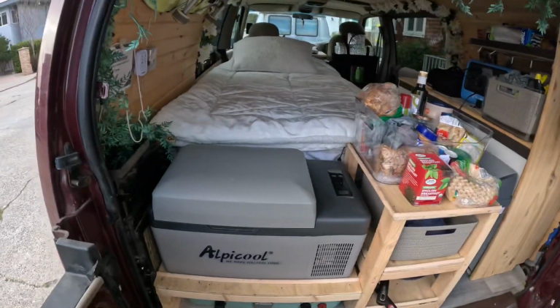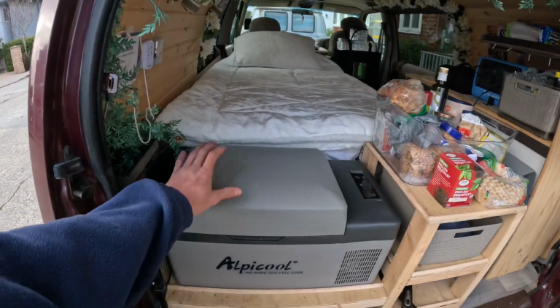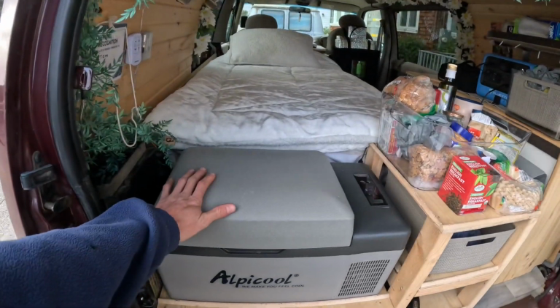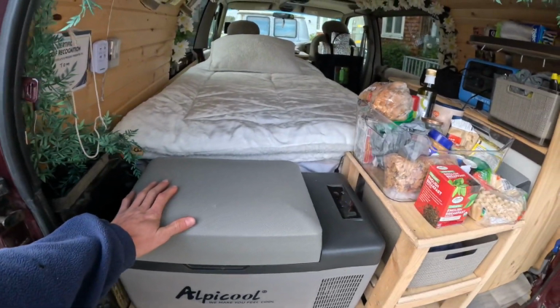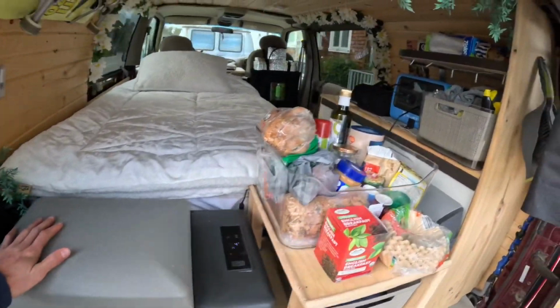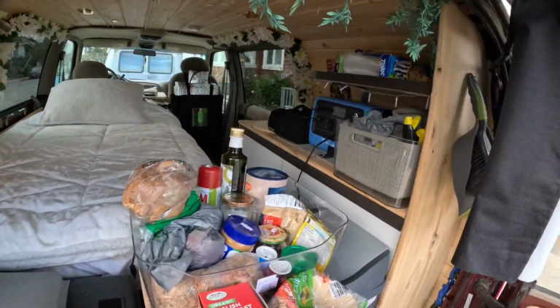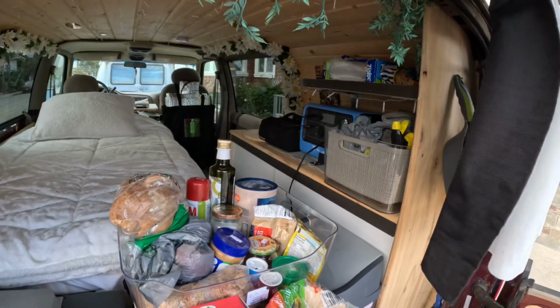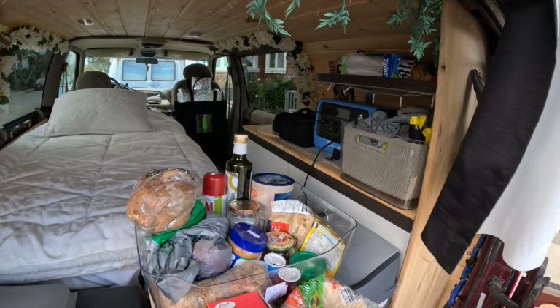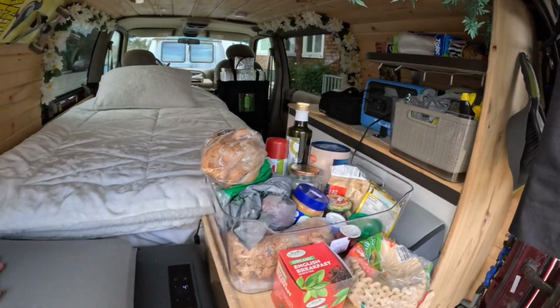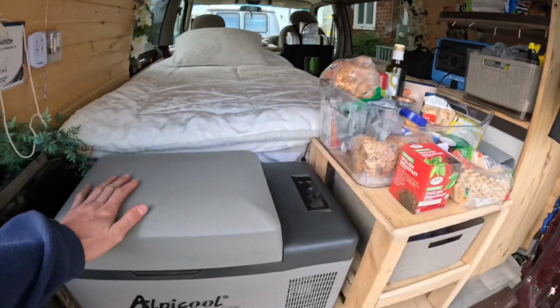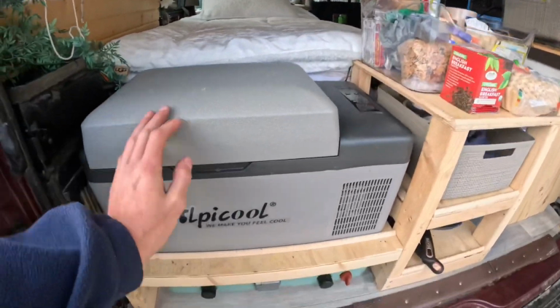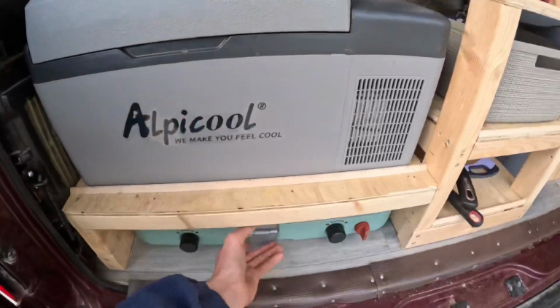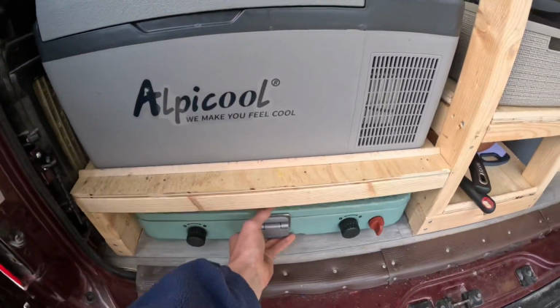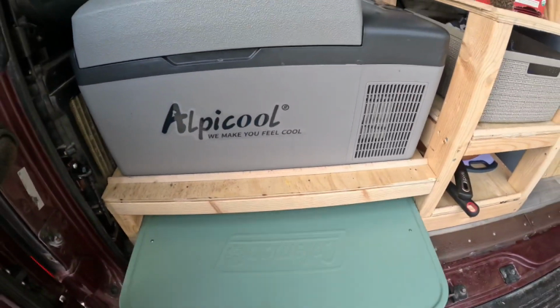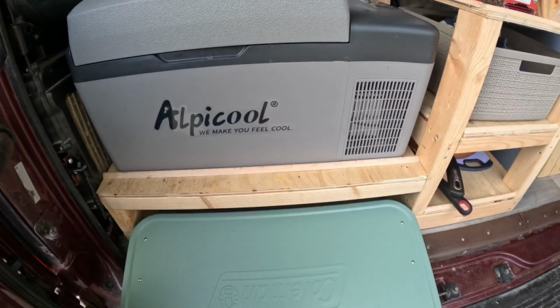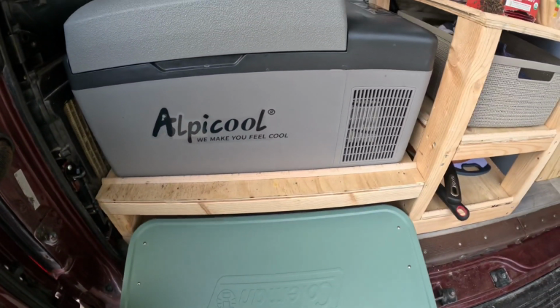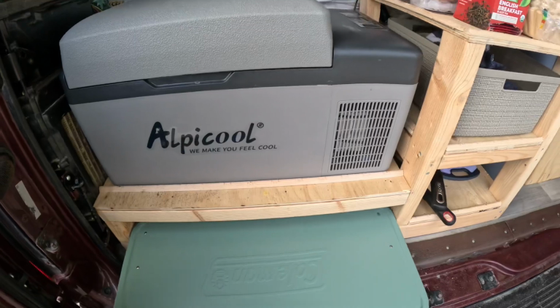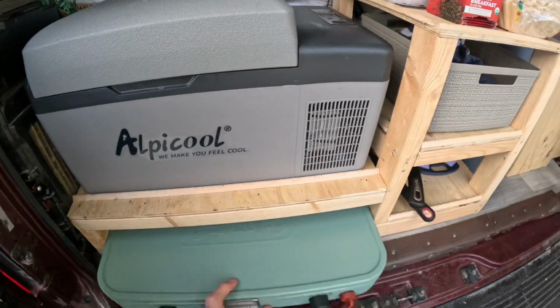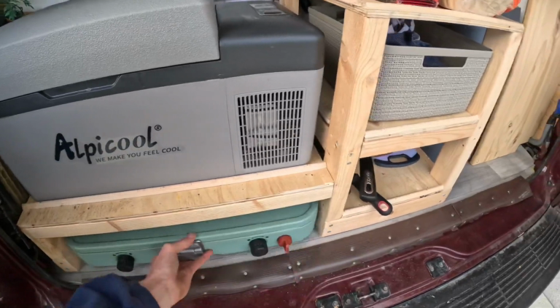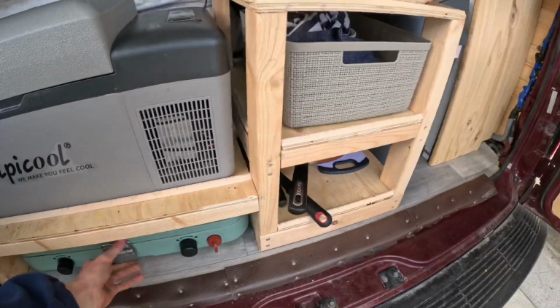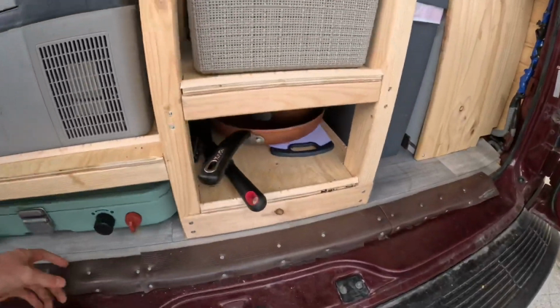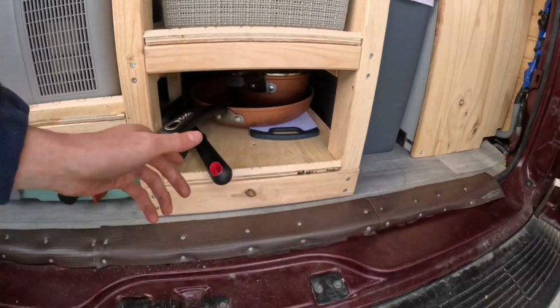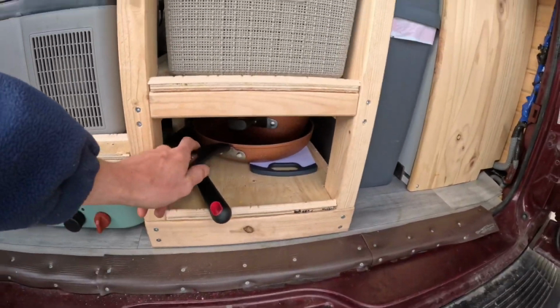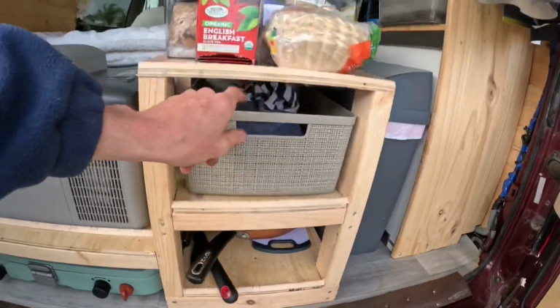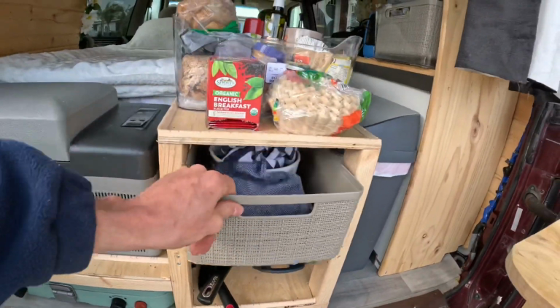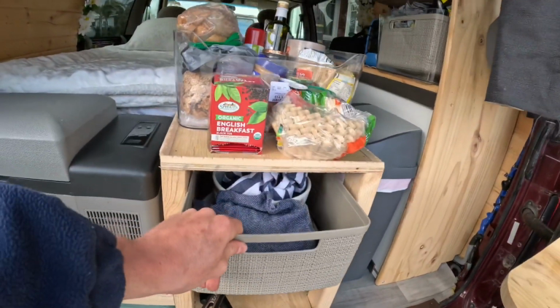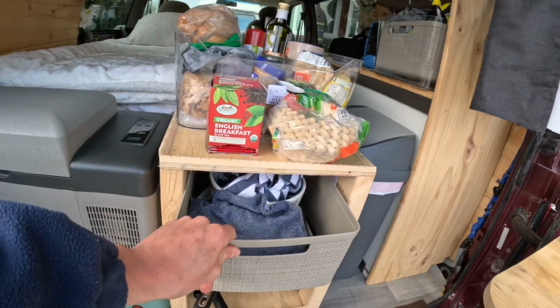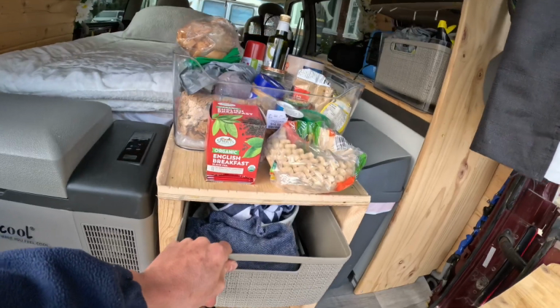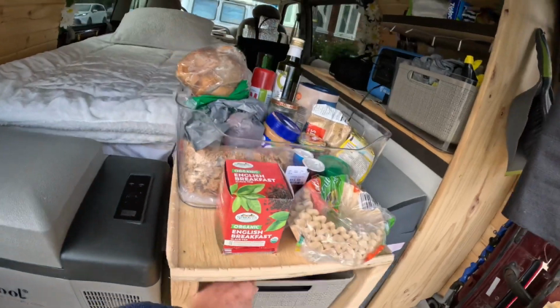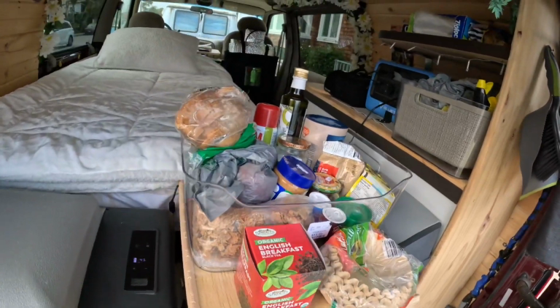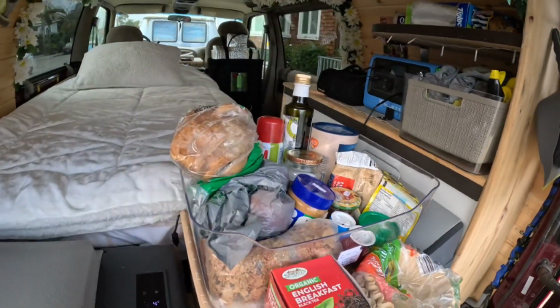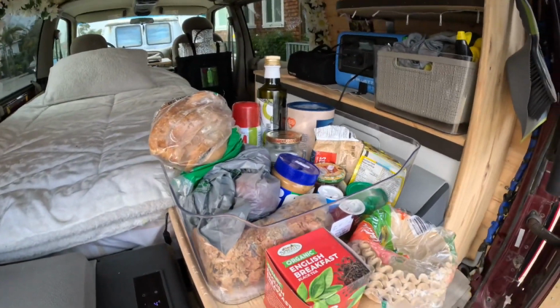We've got our little camp fridge that's powered by our battery pack. We've got a camp stove, which is what we cook all our meals on, and I've also got all our pots and pans, cutlery, plates, dishes, and food.